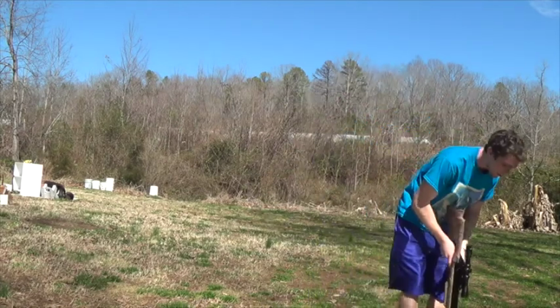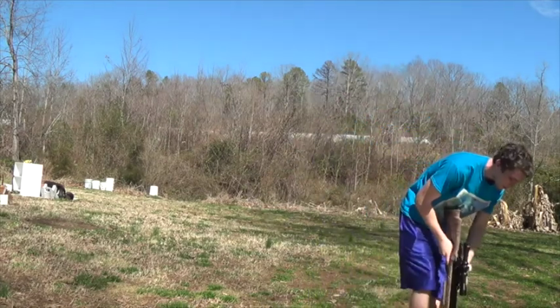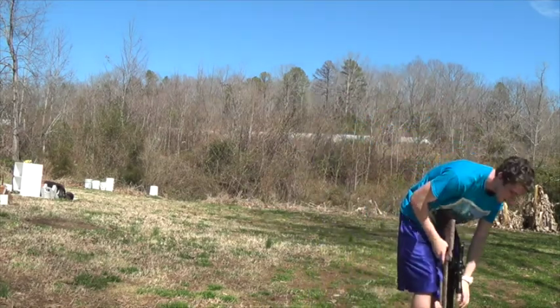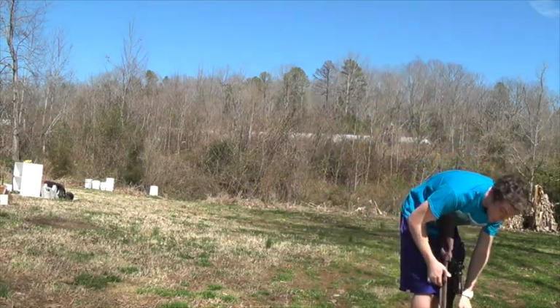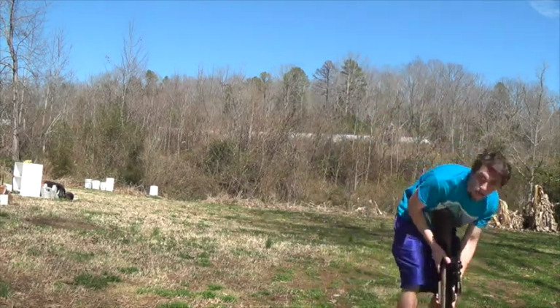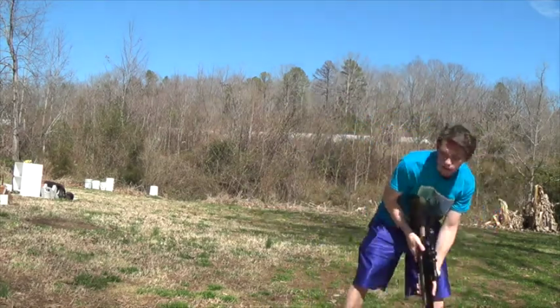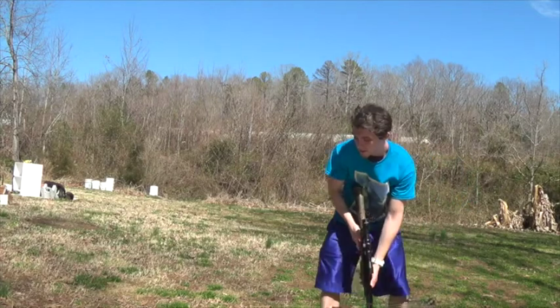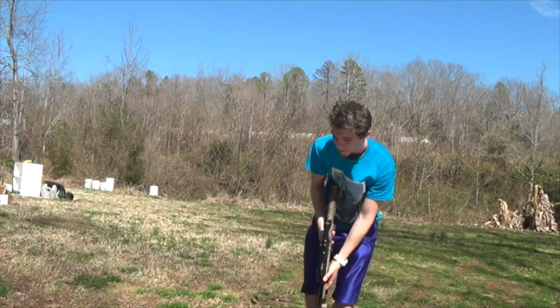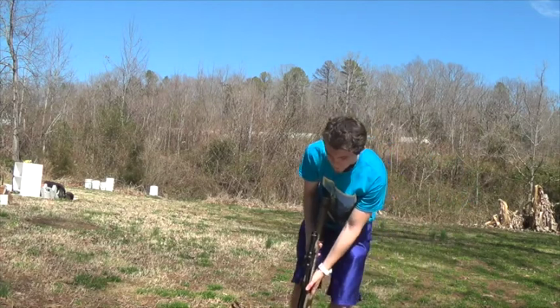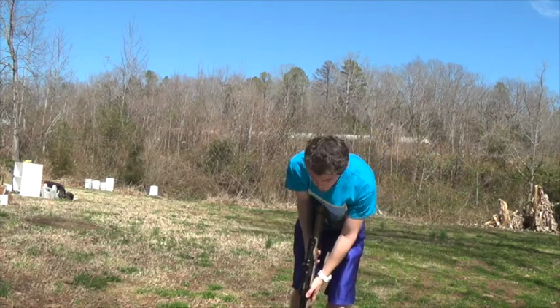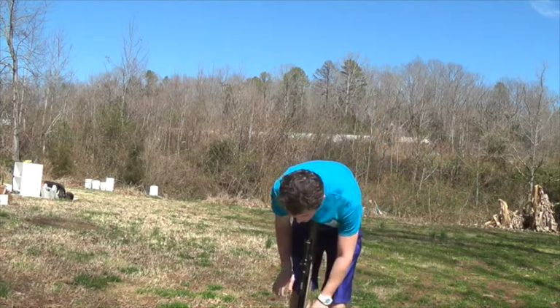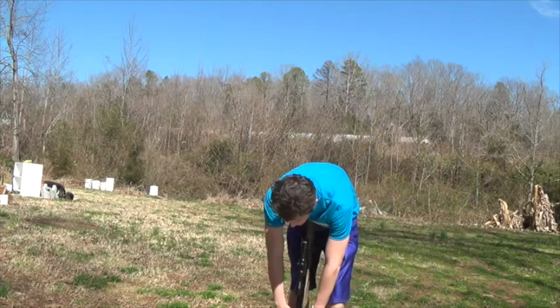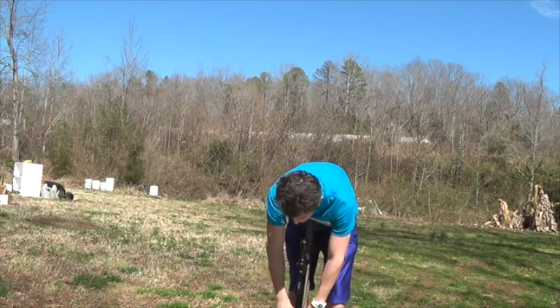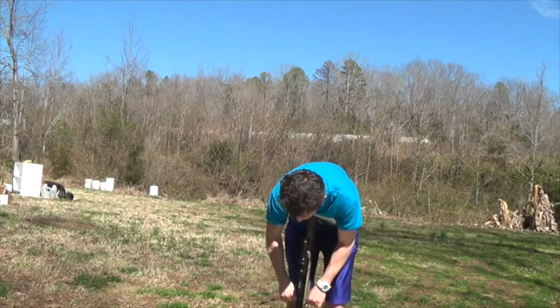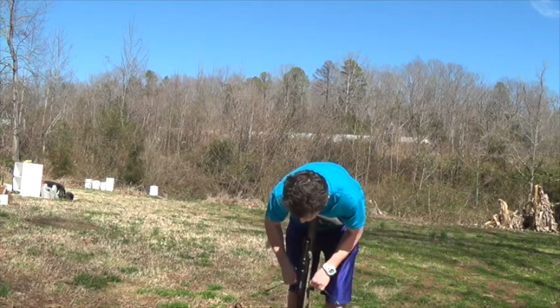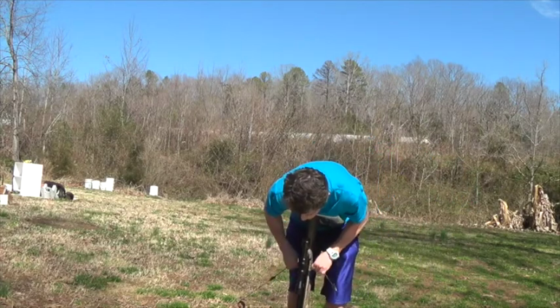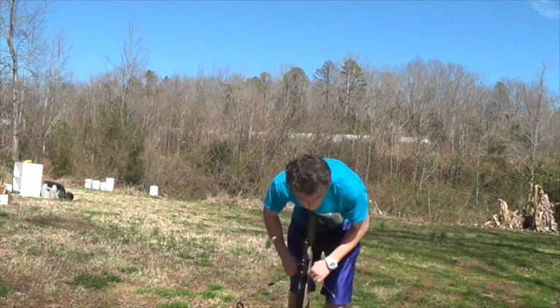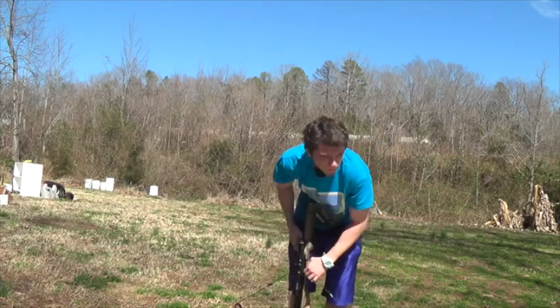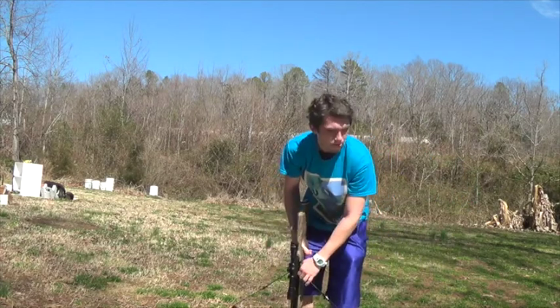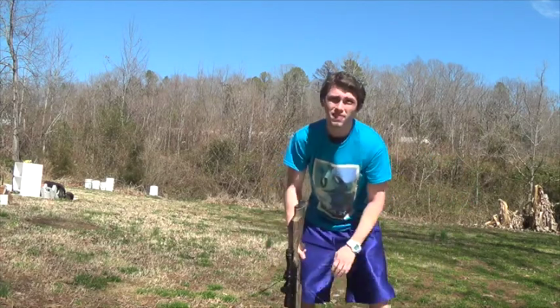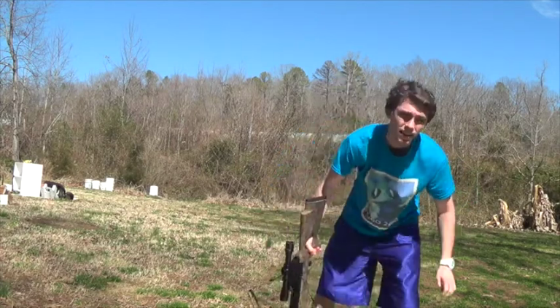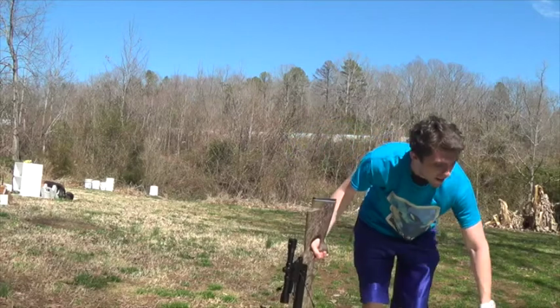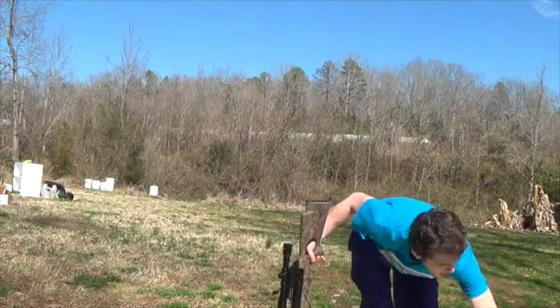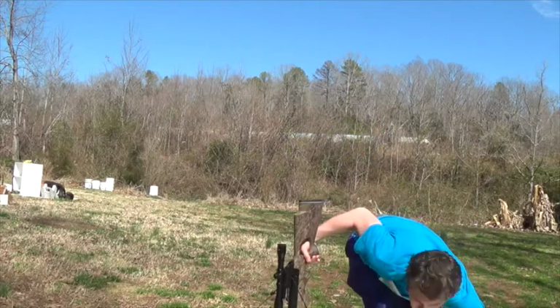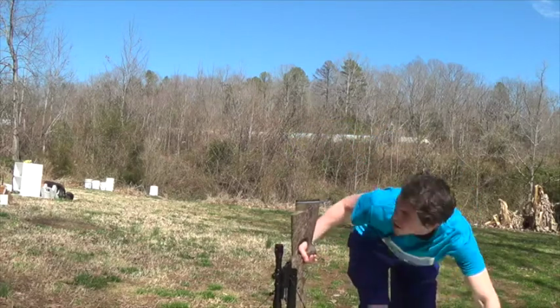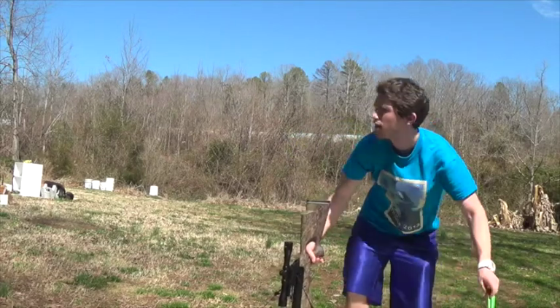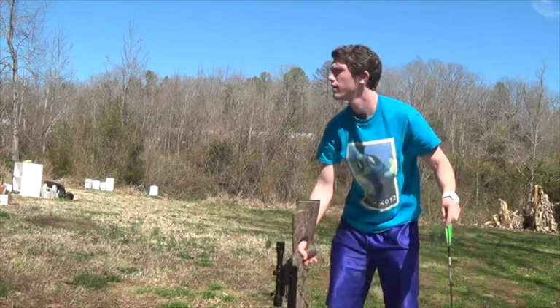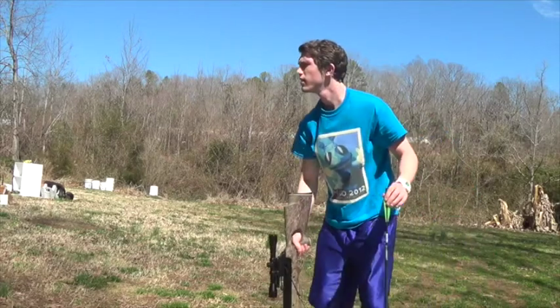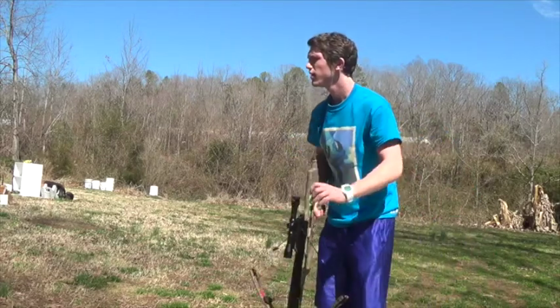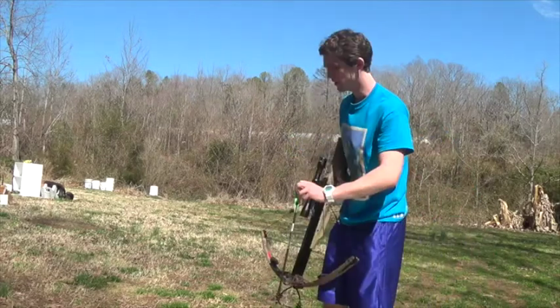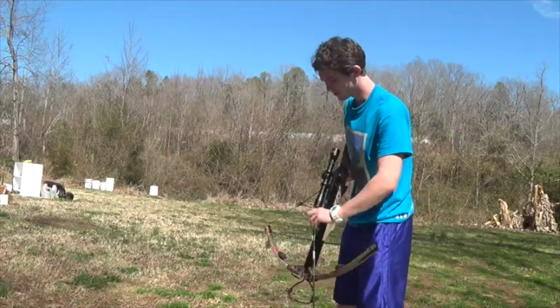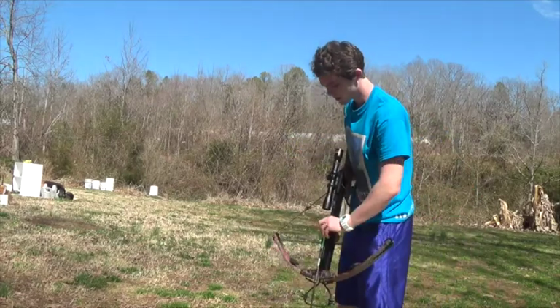I'm that big — about this far from the bullseye, from here. But I can't tell. Yeah, it's a little bit up.